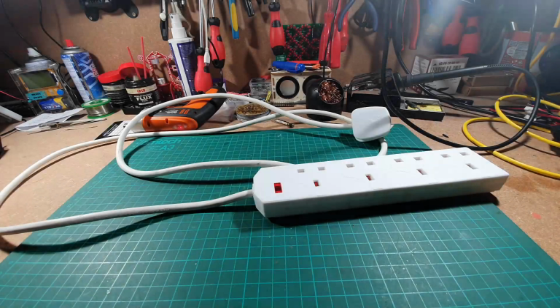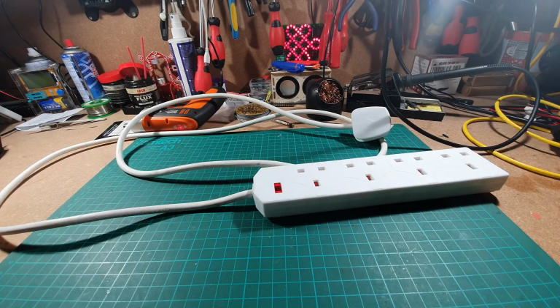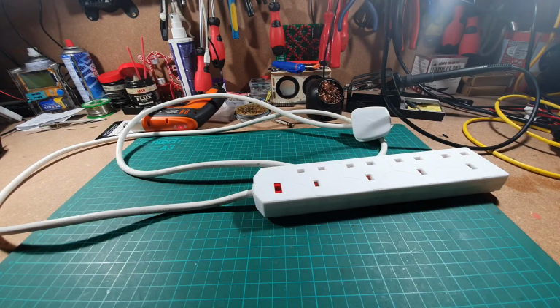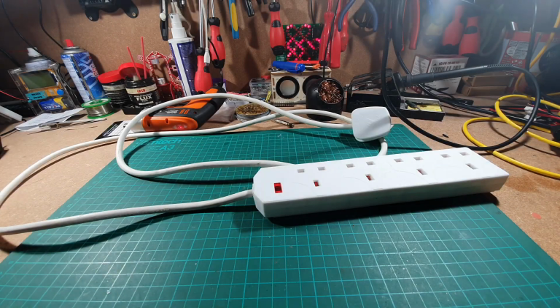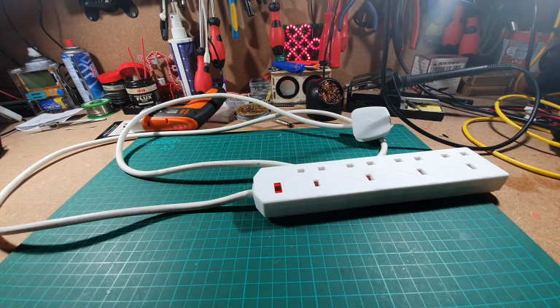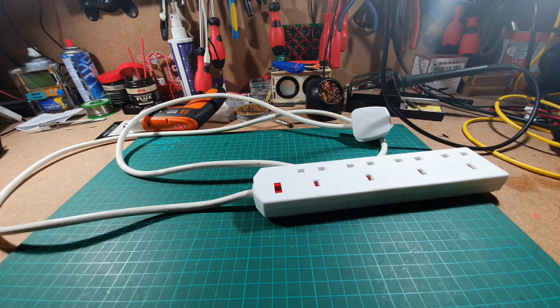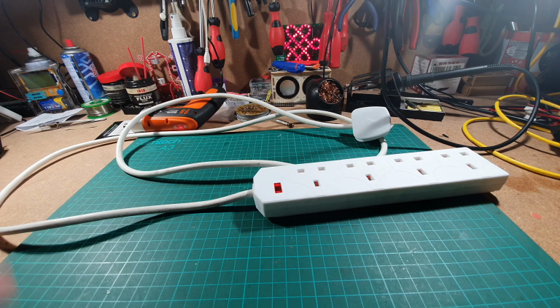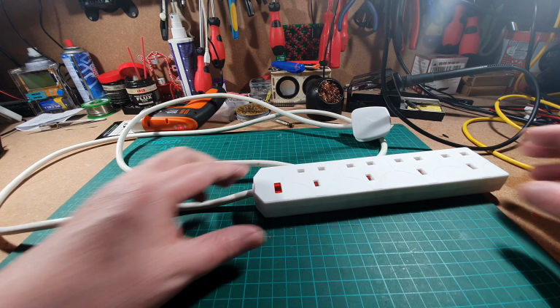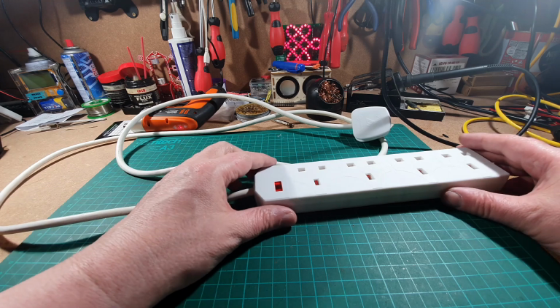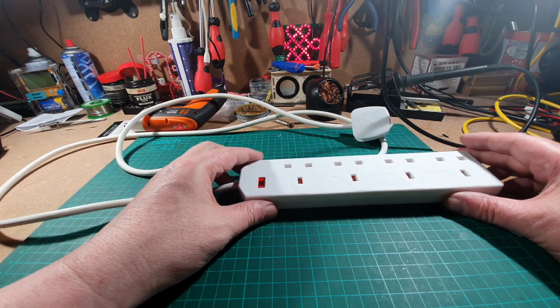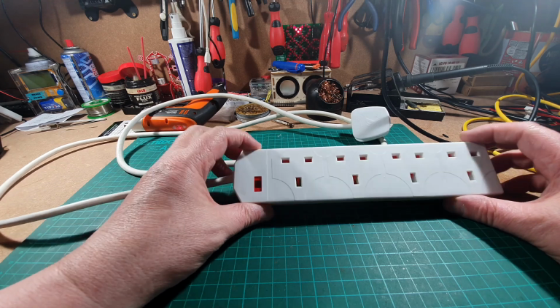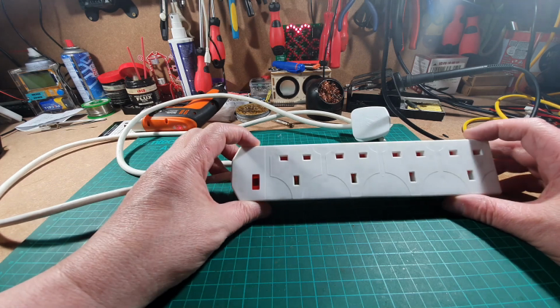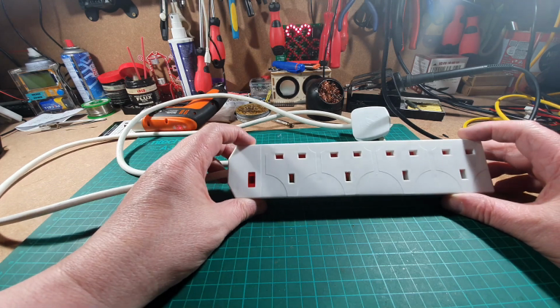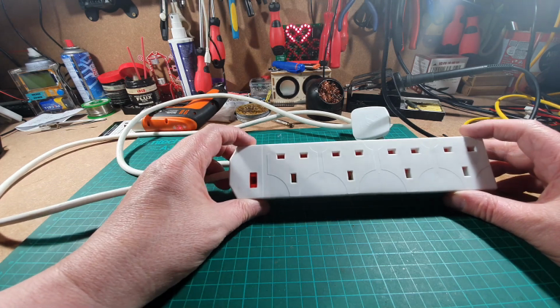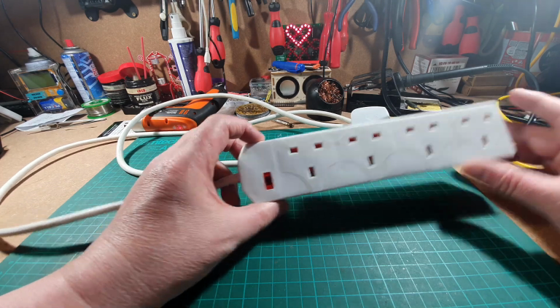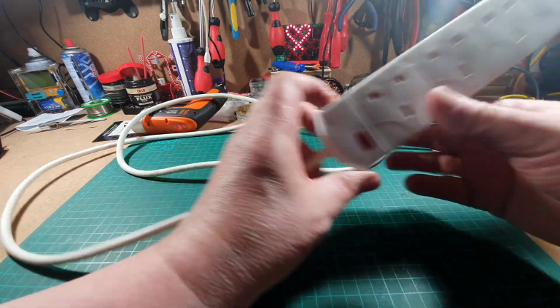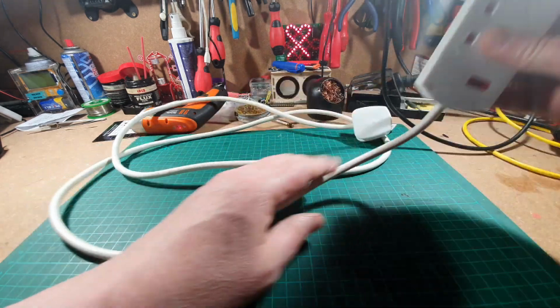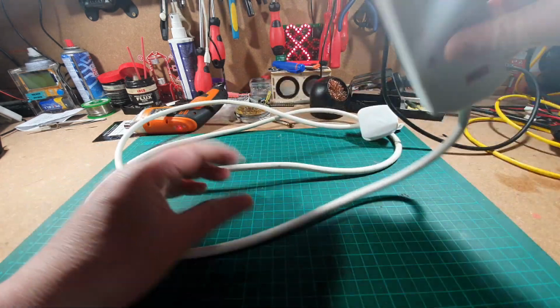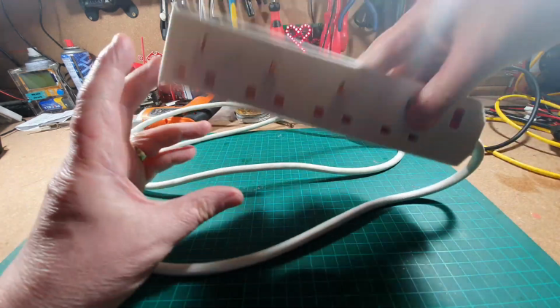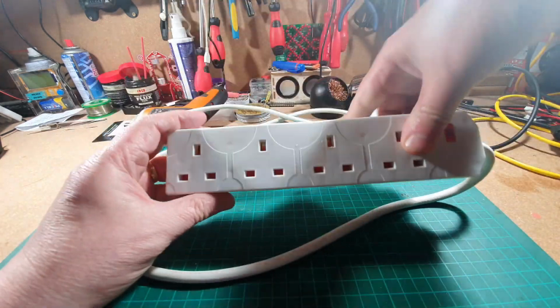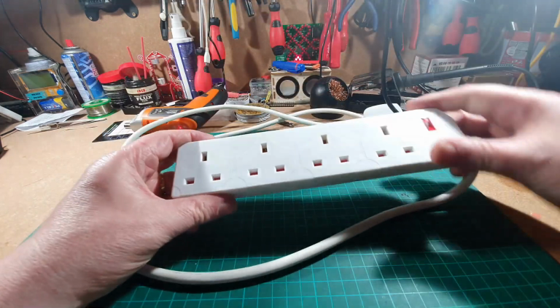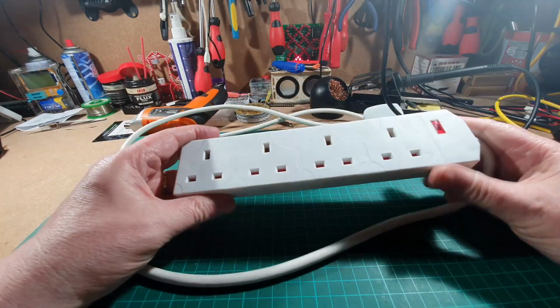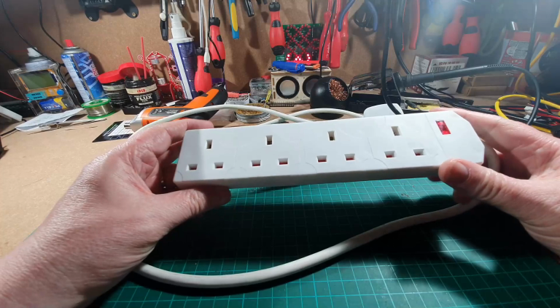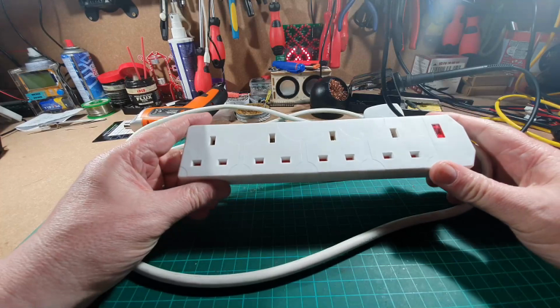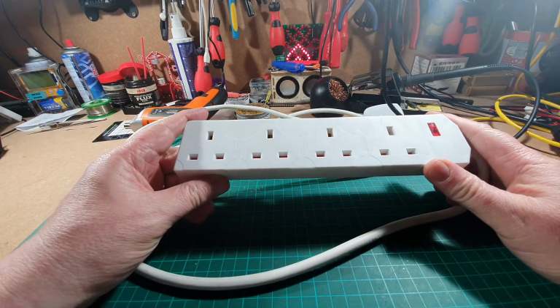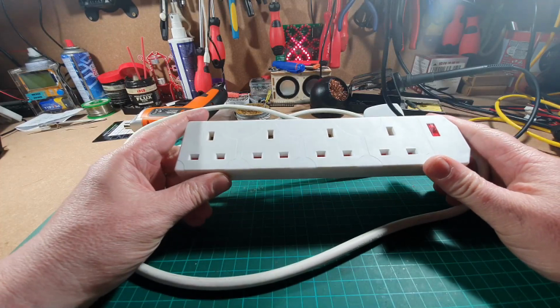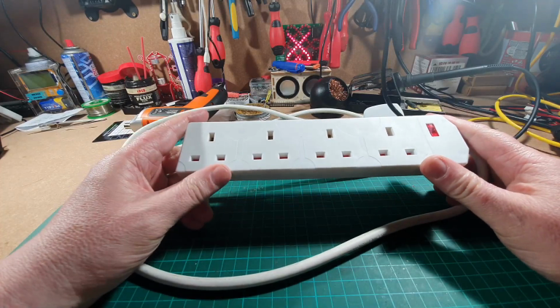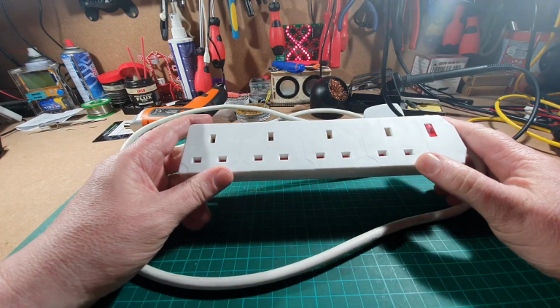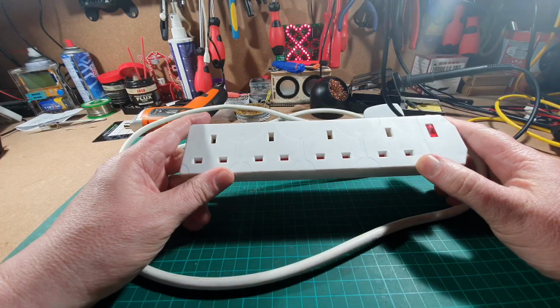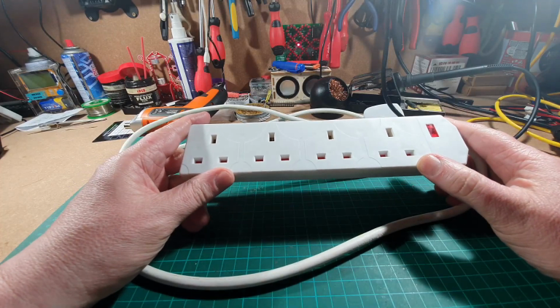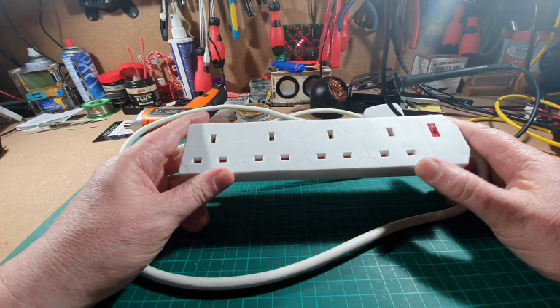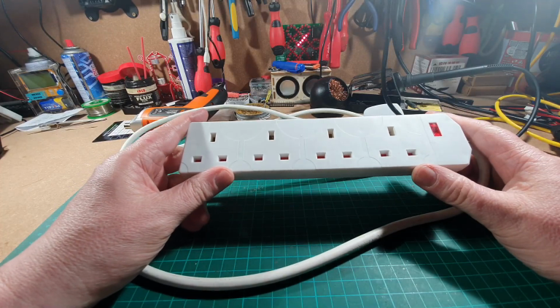Hello again. What you see before your very eyes is a UK four-way mains adapter.